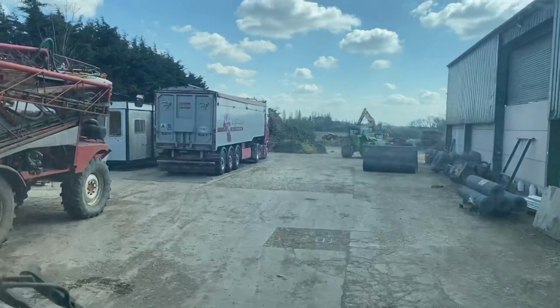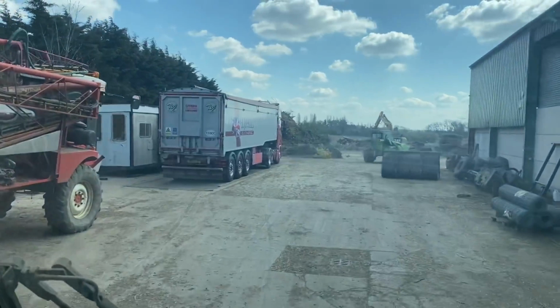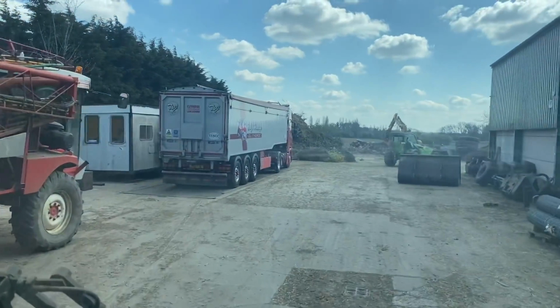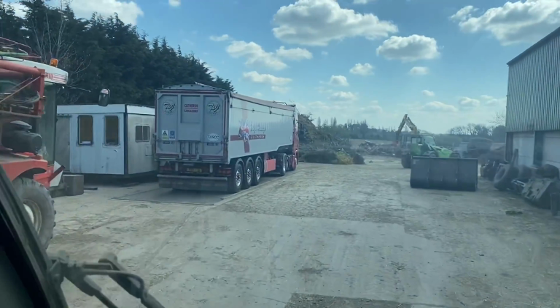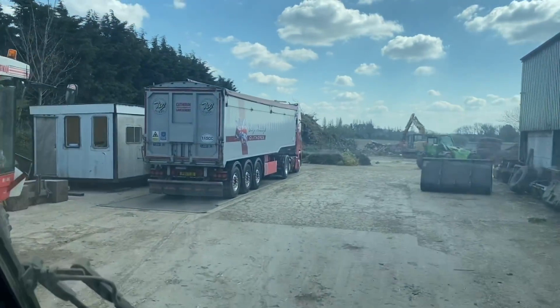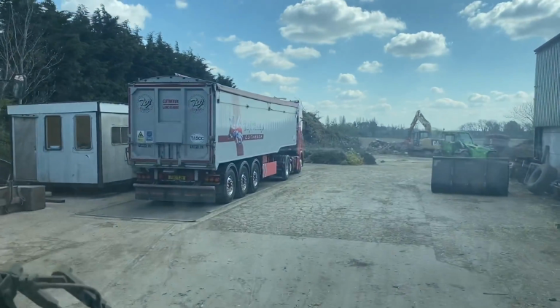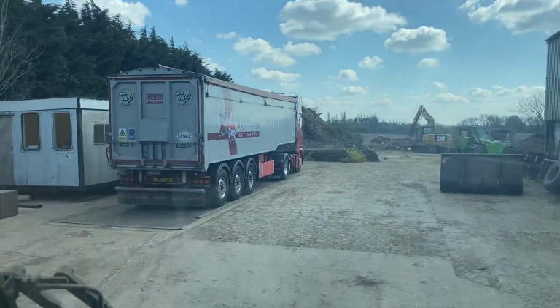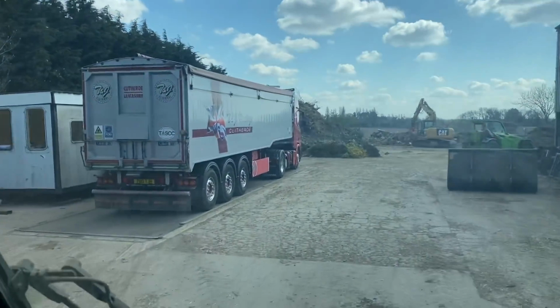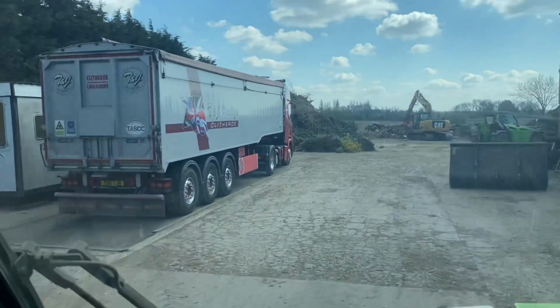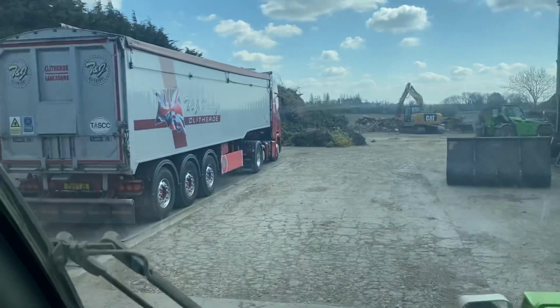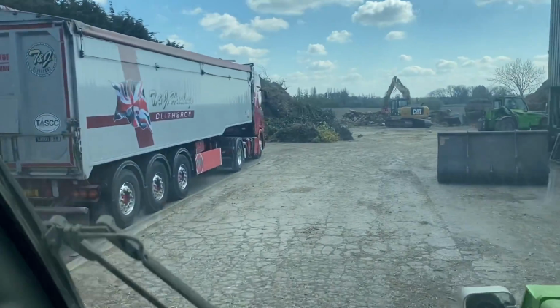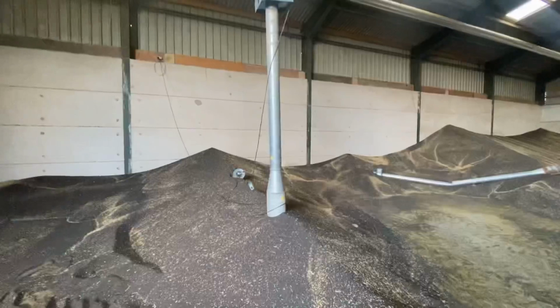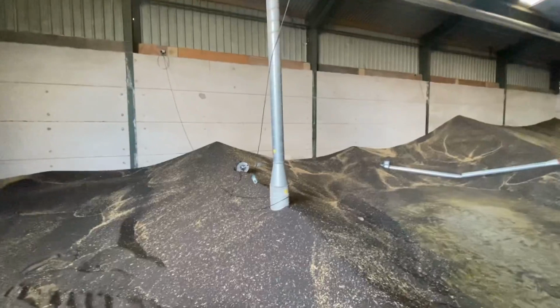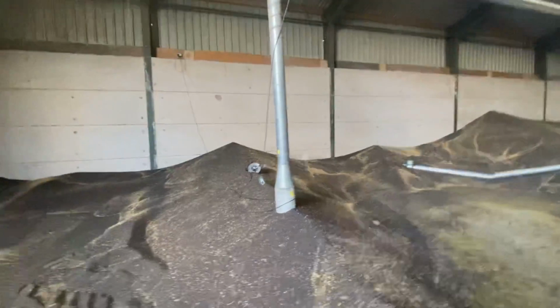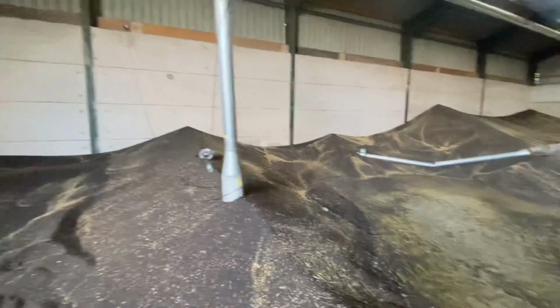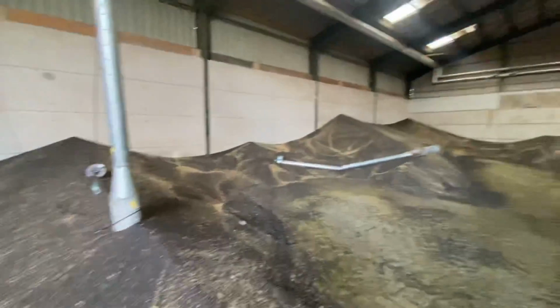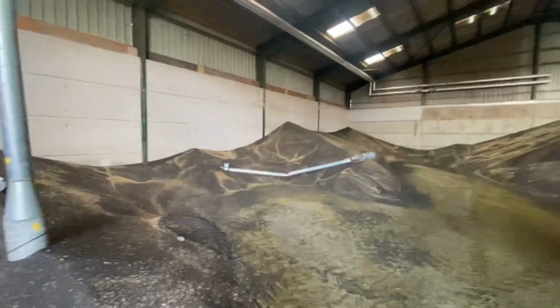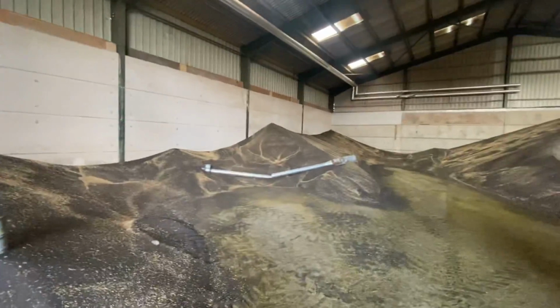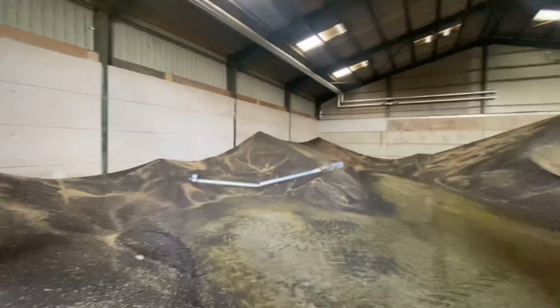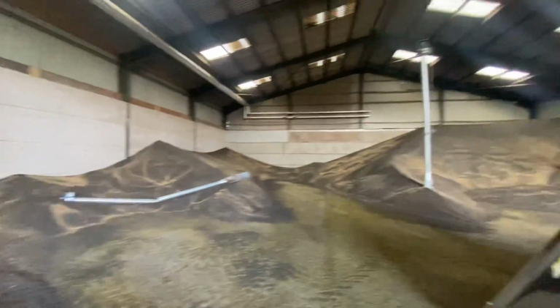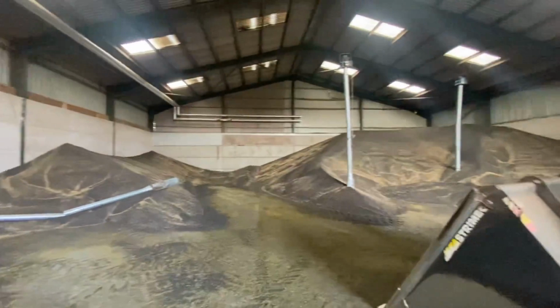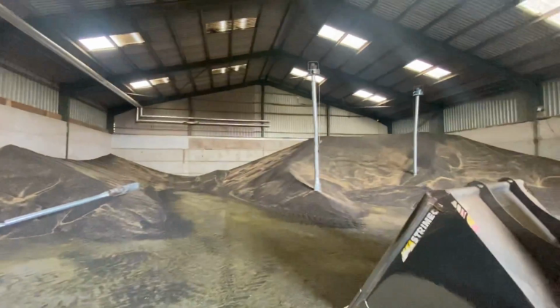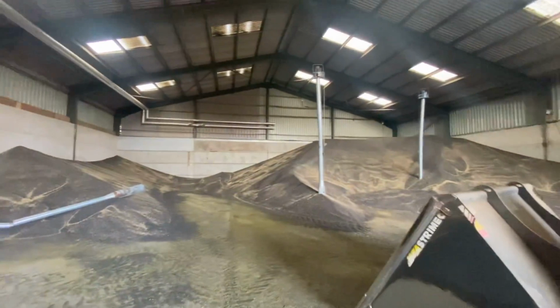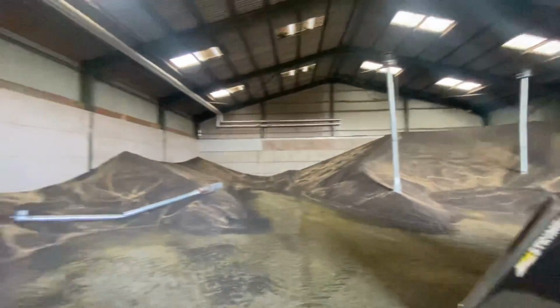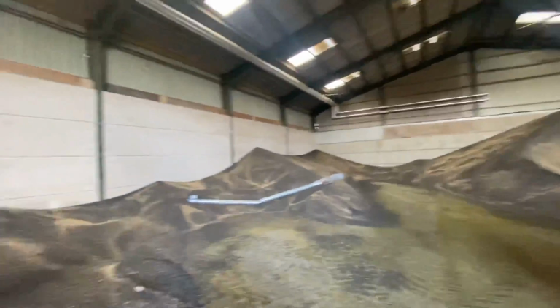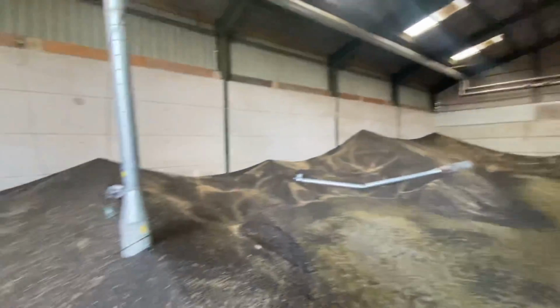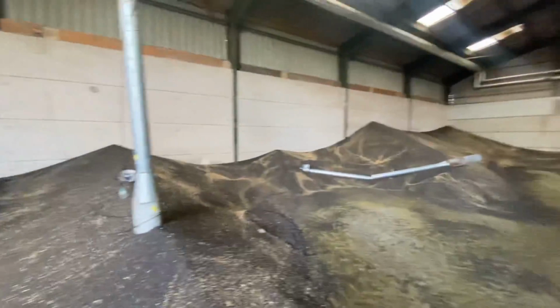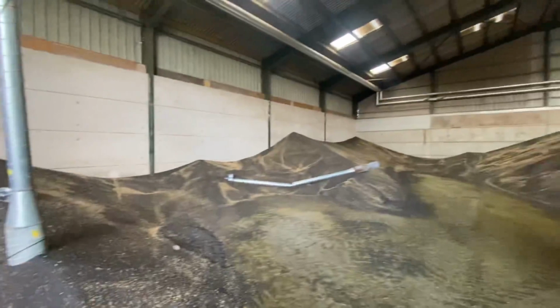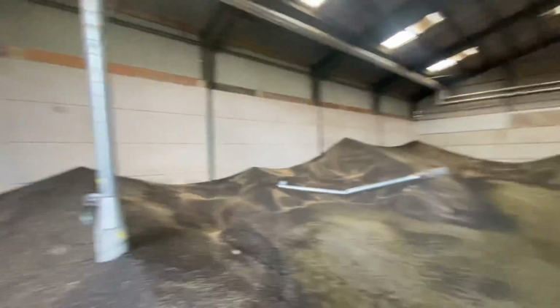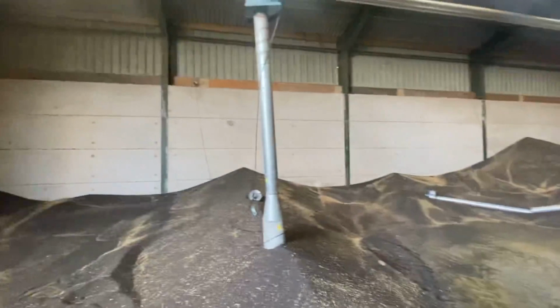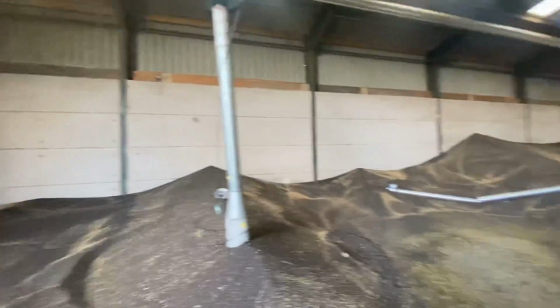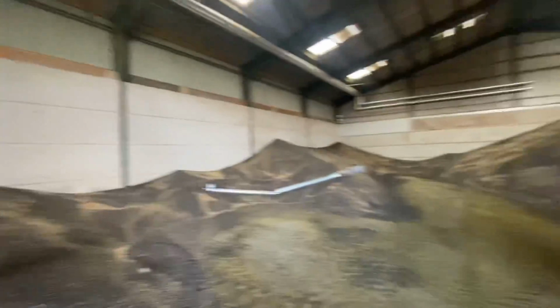Must be dinner time - there's a grain wagon here. Obviously the last 20 people that loaded oilseed rape out of here decided it was too much effort to move the pedestals and just worked around them, and our wands fell over - typical.